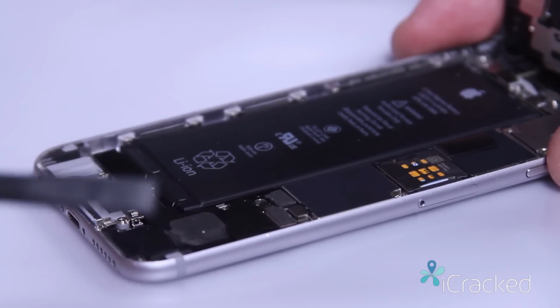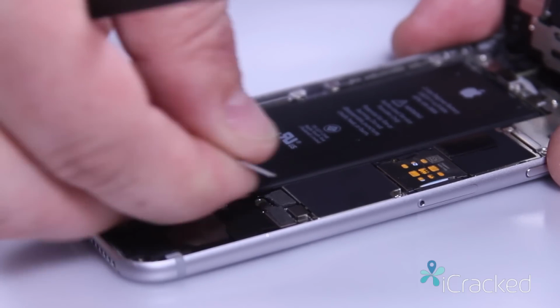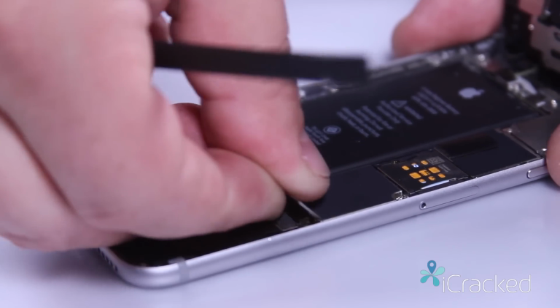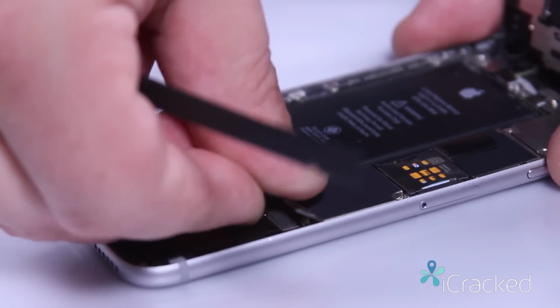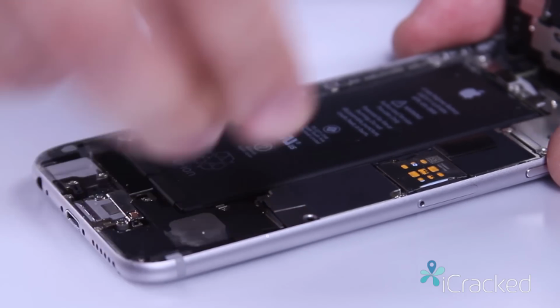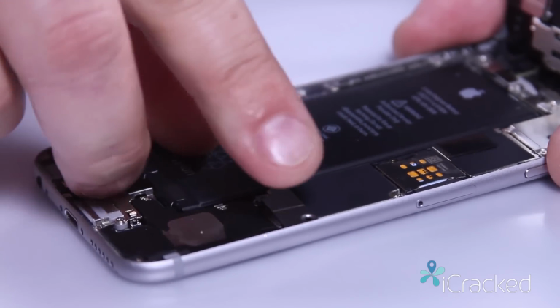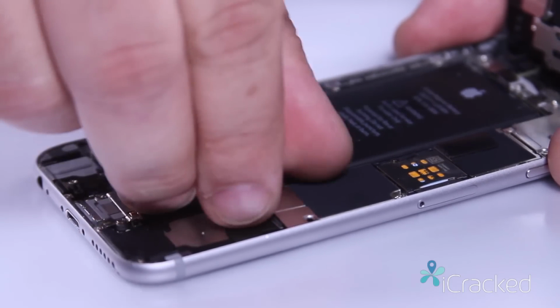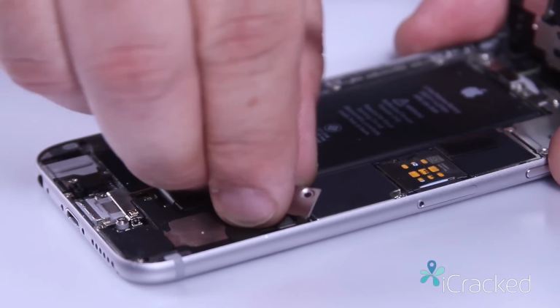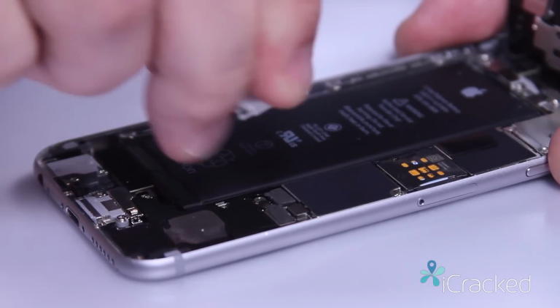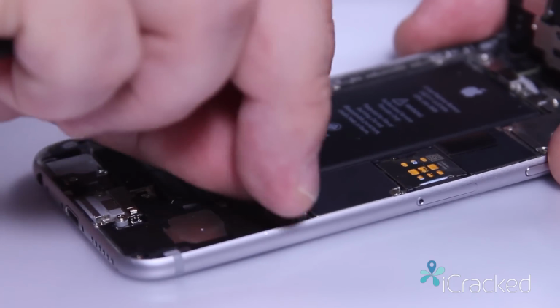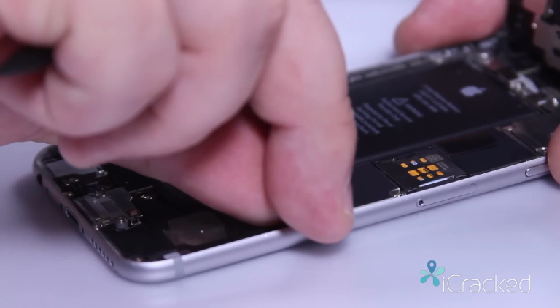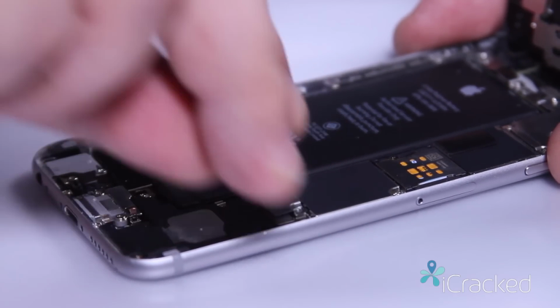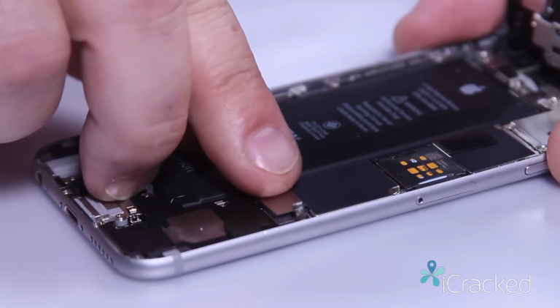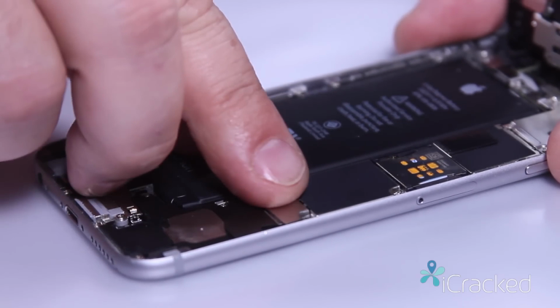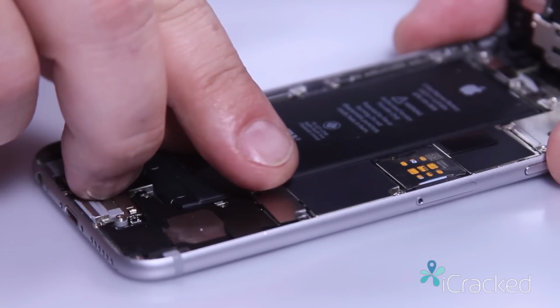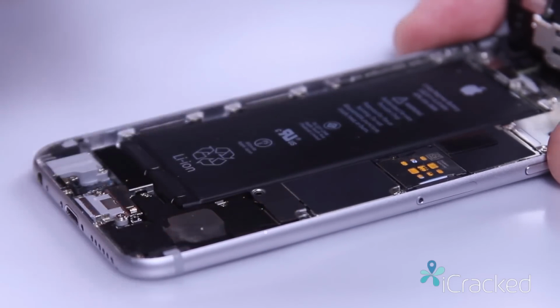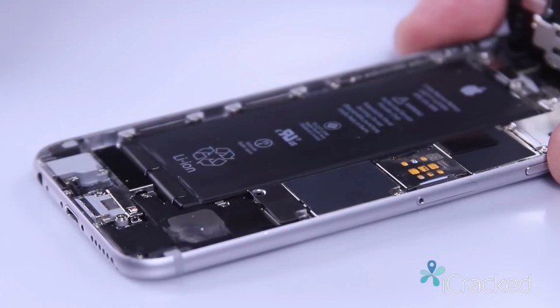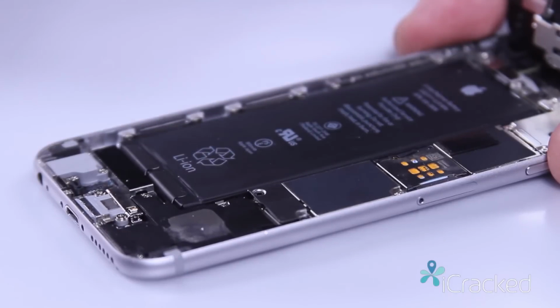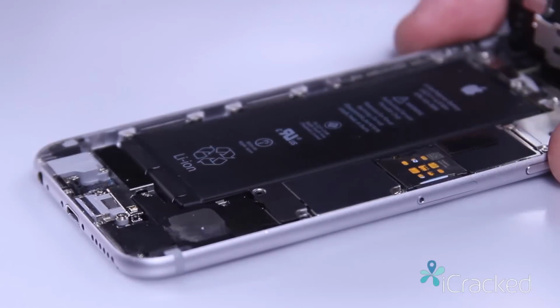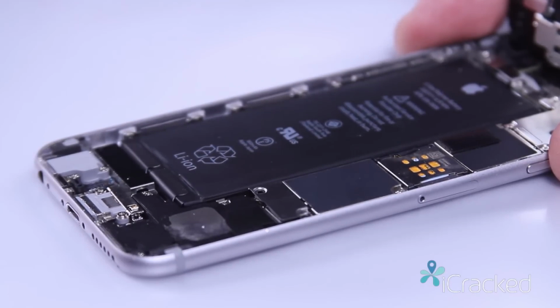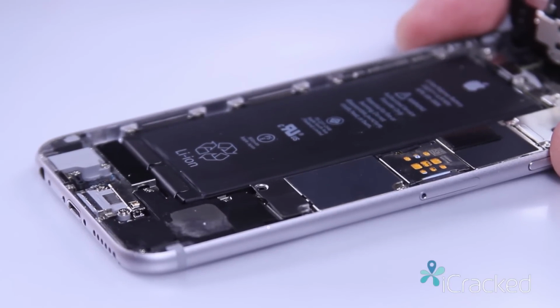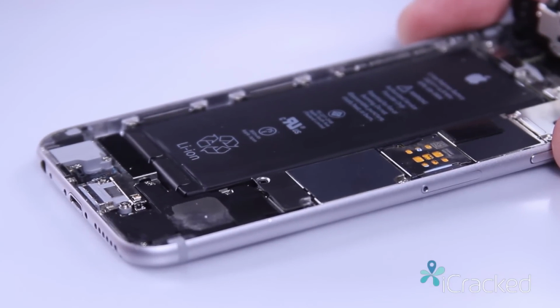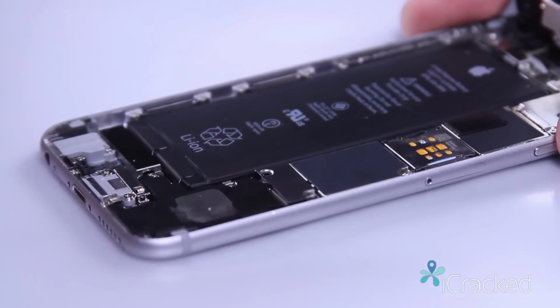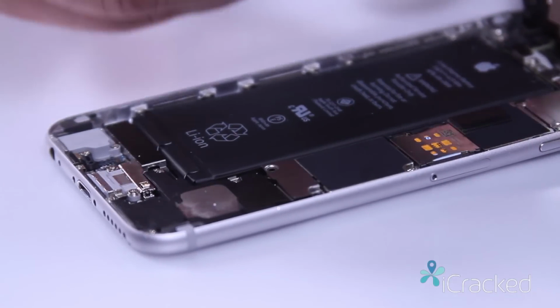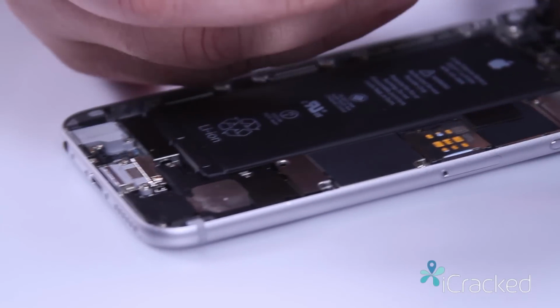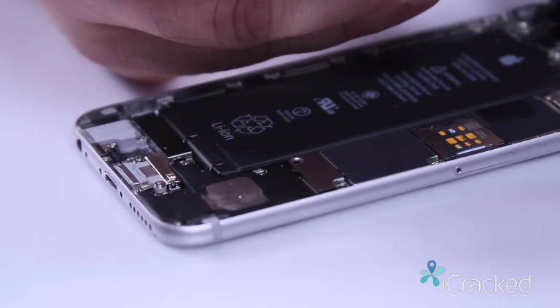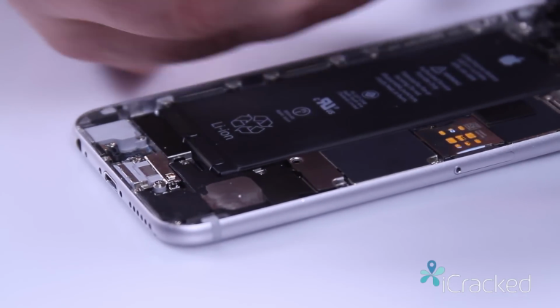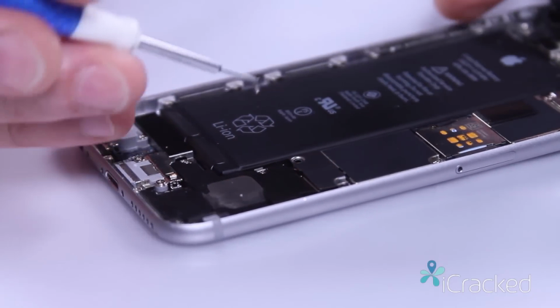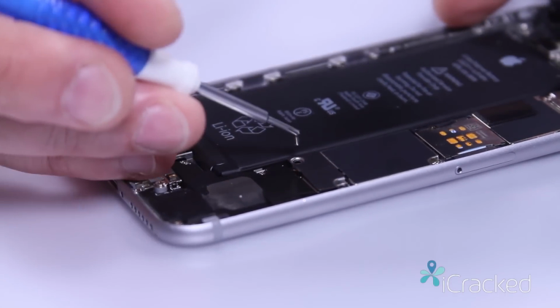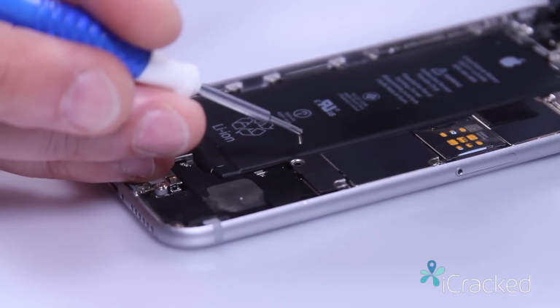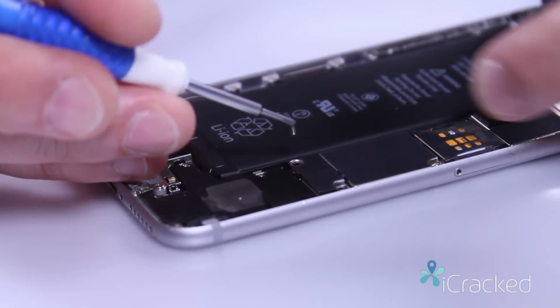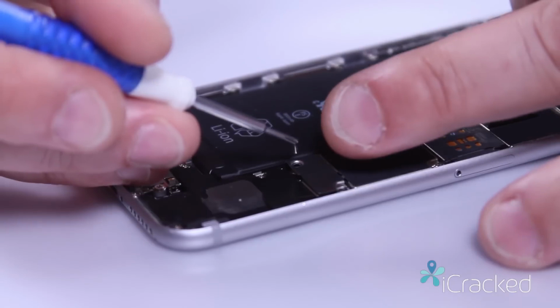Put the retaining plate back on and reinsert the two screws.